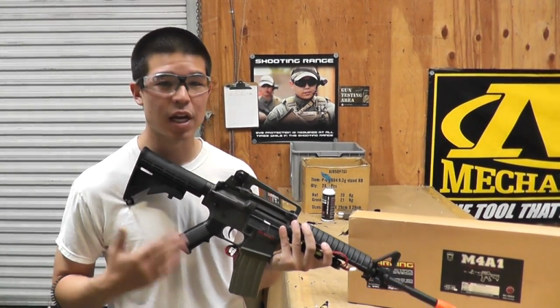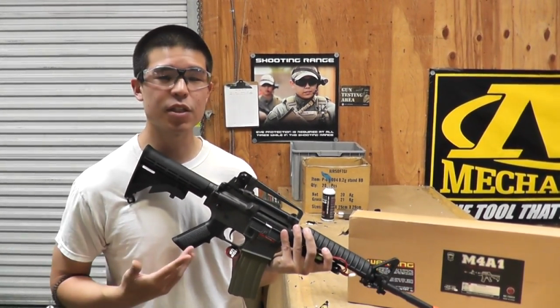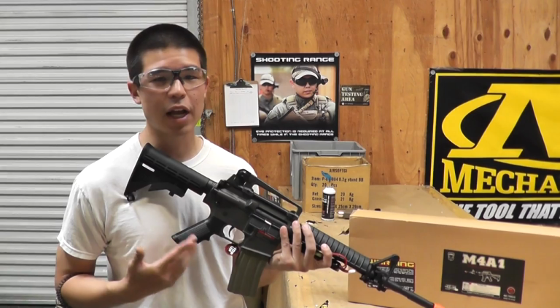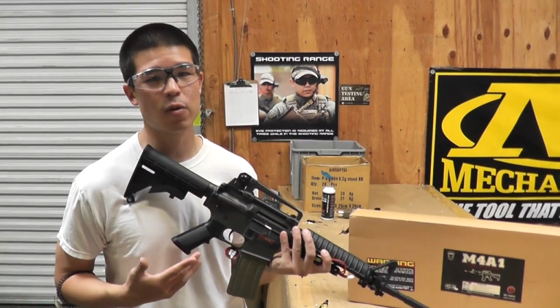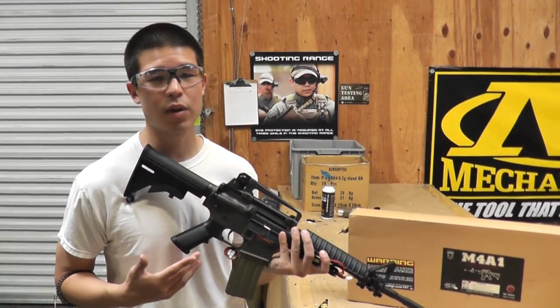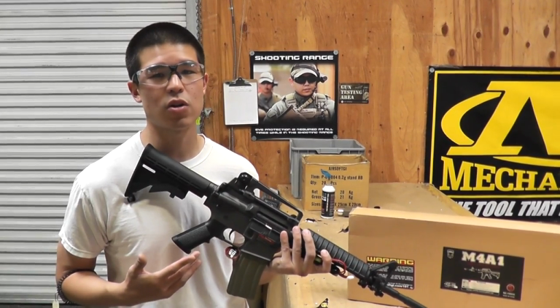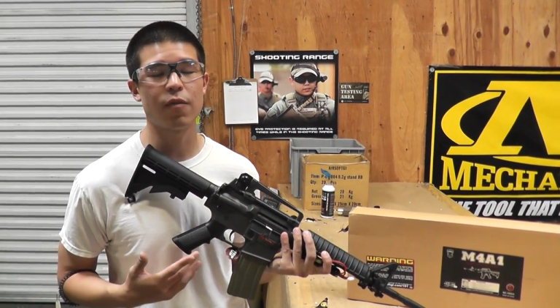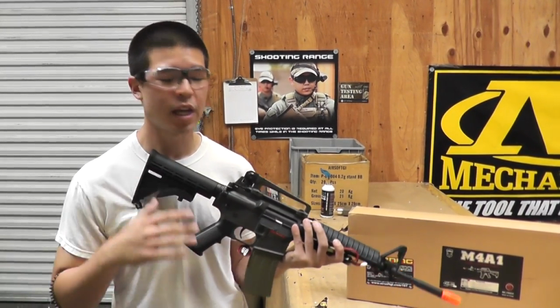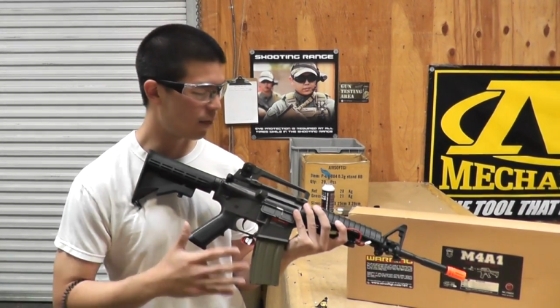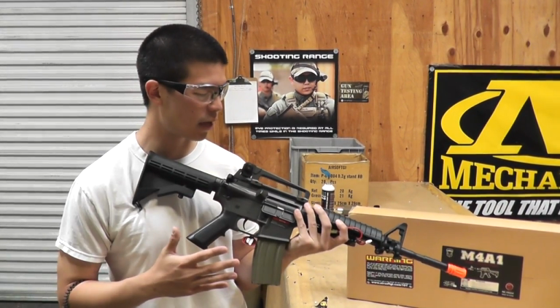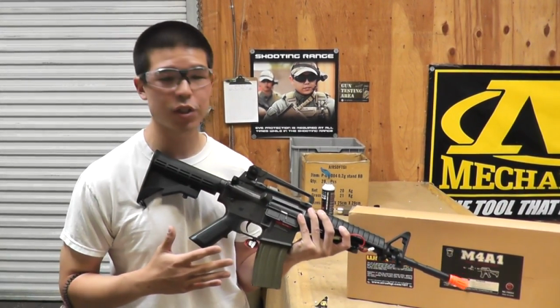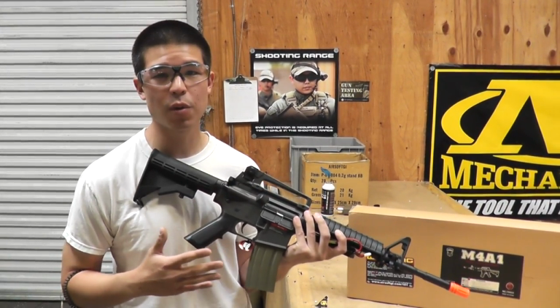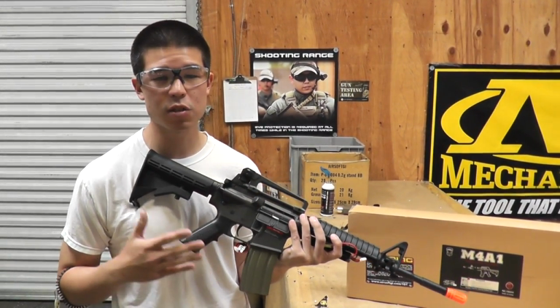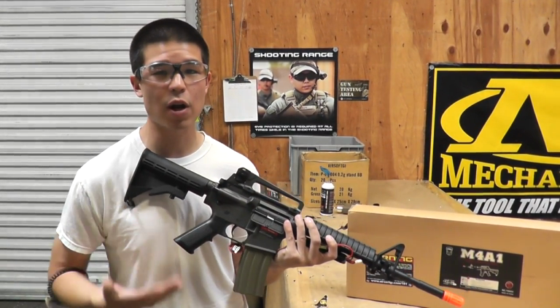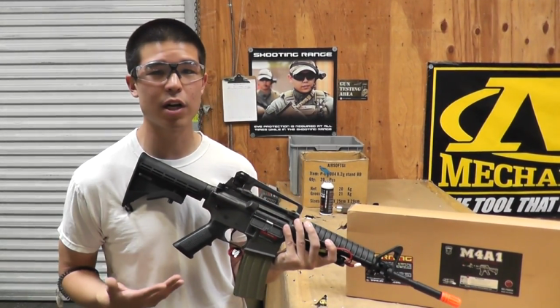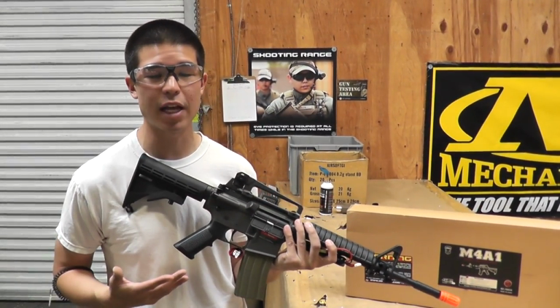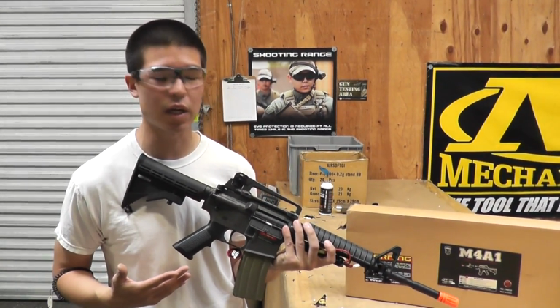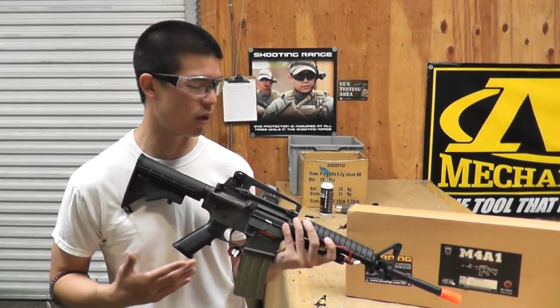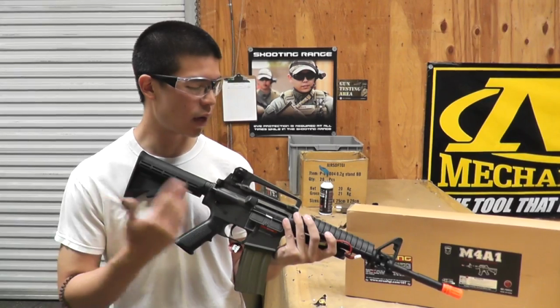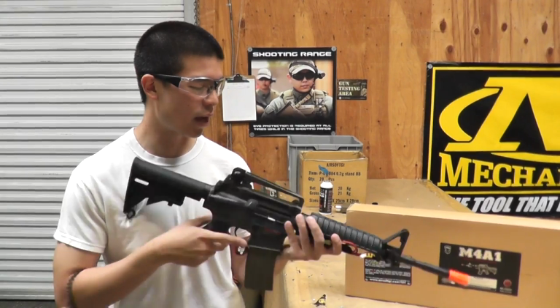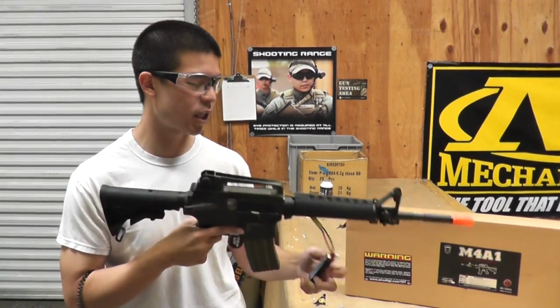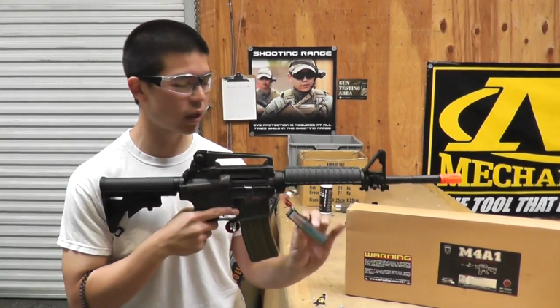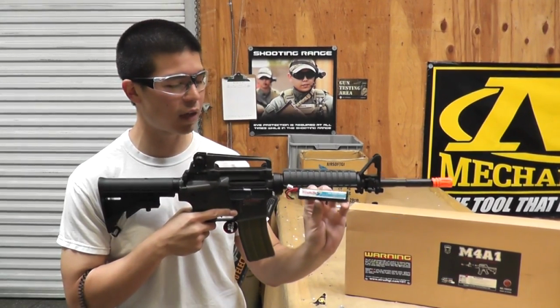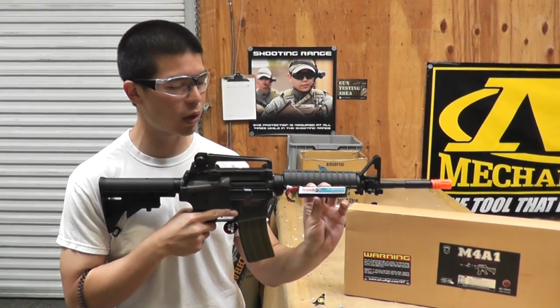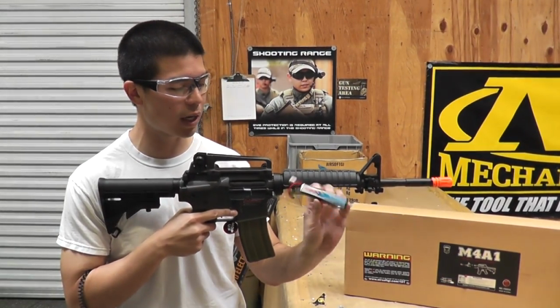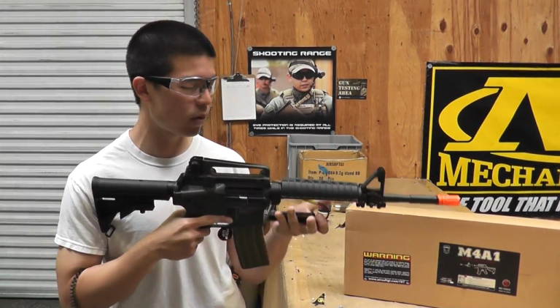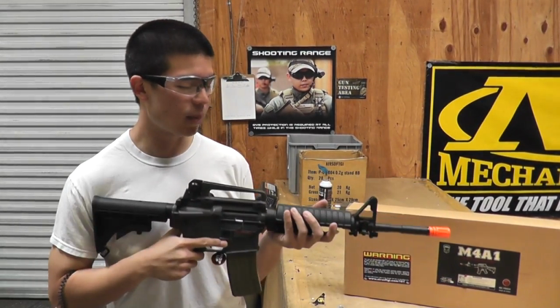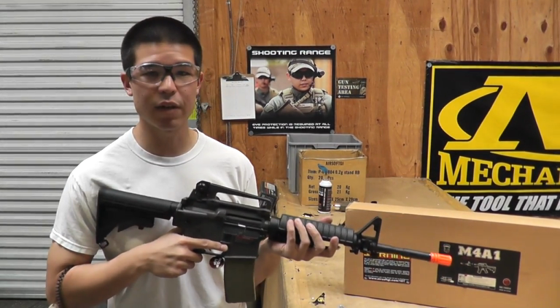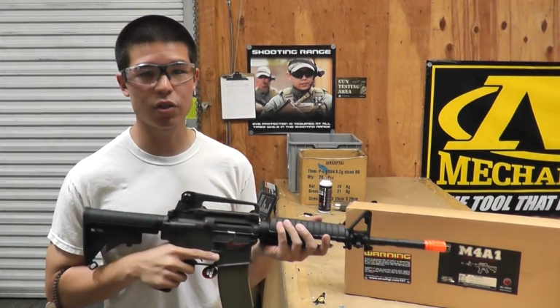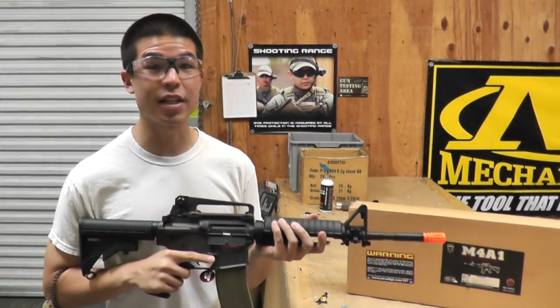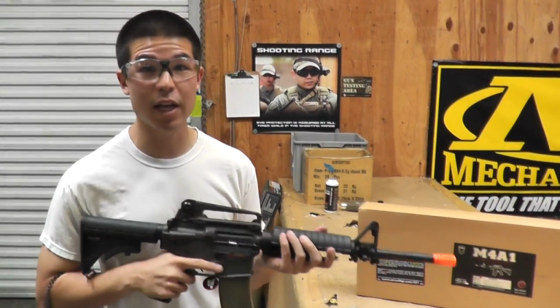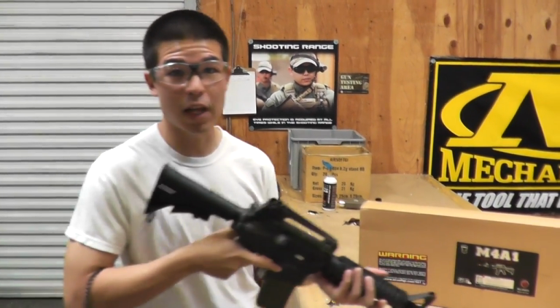This is a great M4 A1 to start off with — very standard version, two parts, so very upgradable as well. Right now we have it hooked up with our 11.1 LiPo, and we're gonna give it a try on semi and full auto.